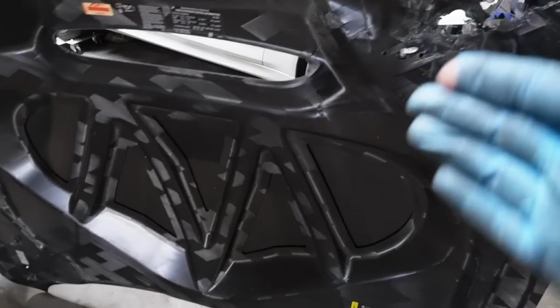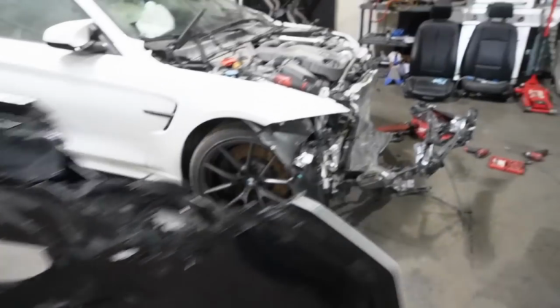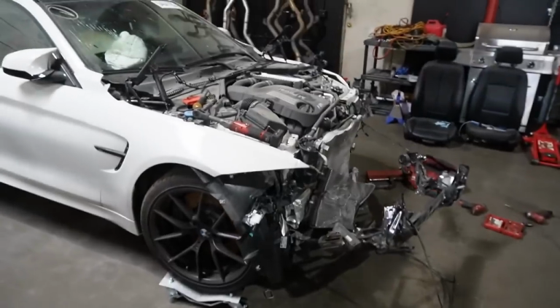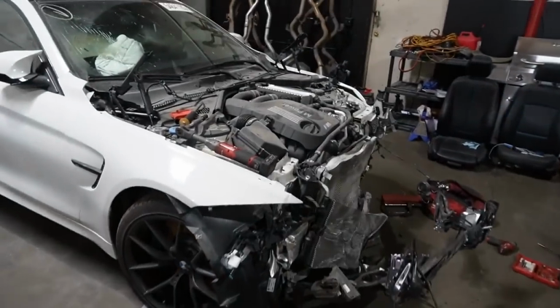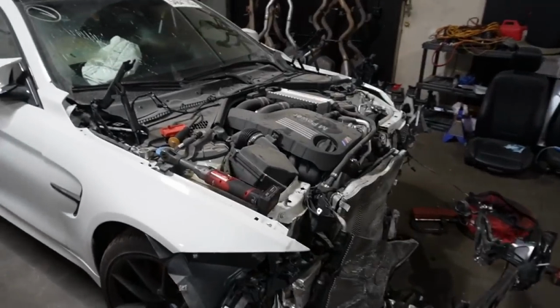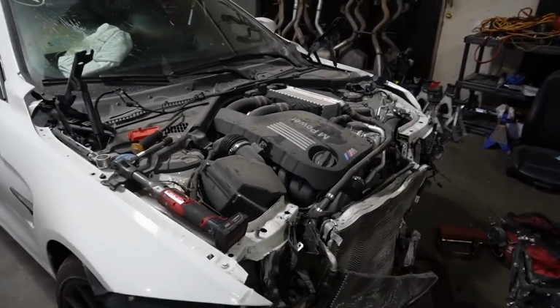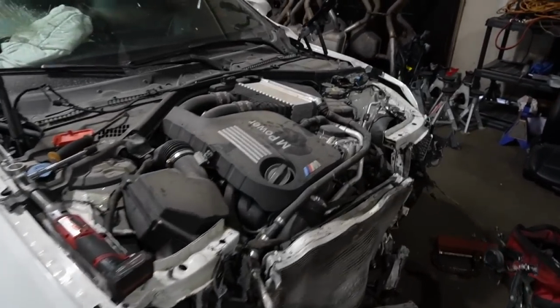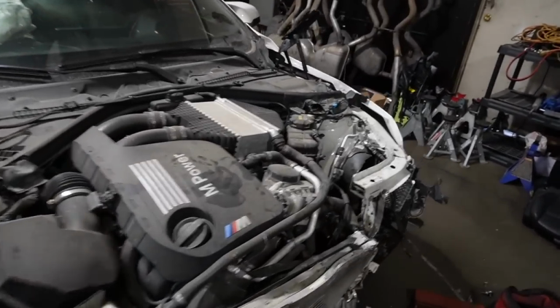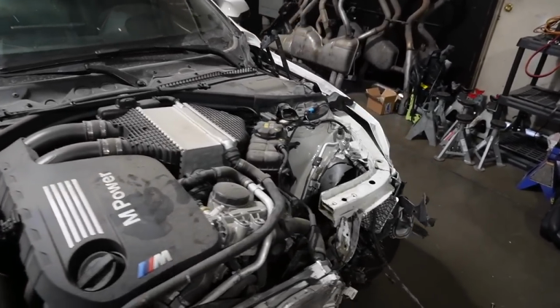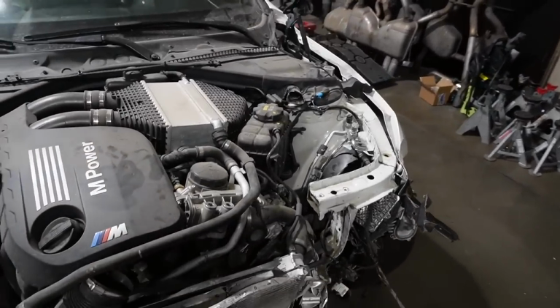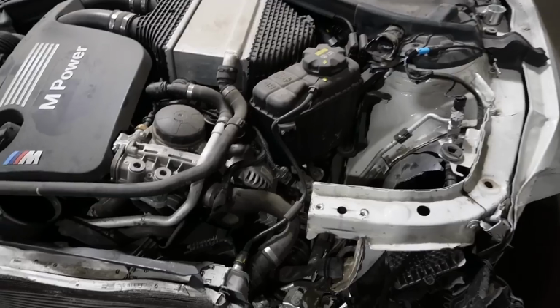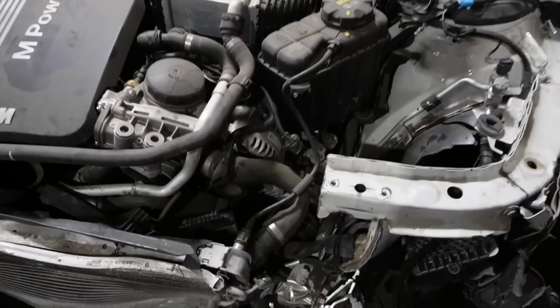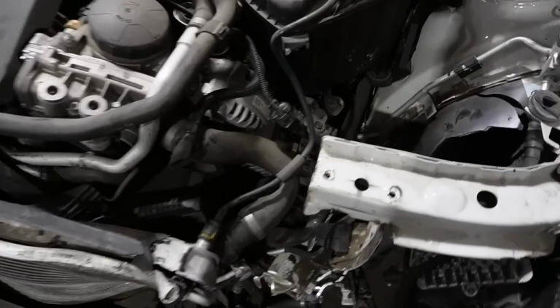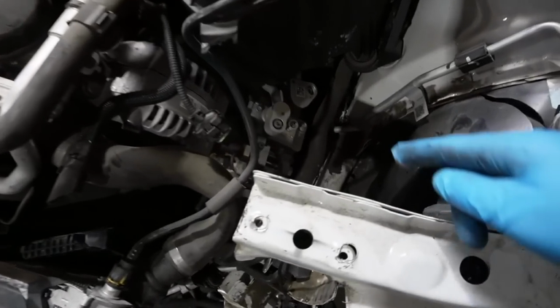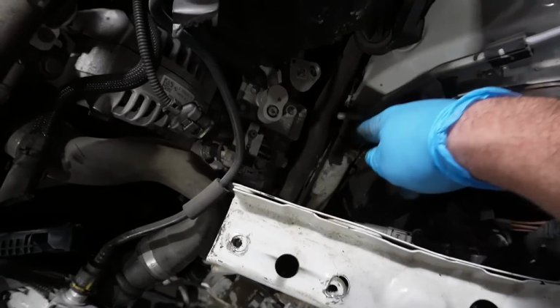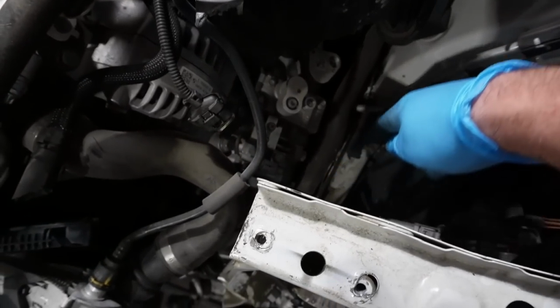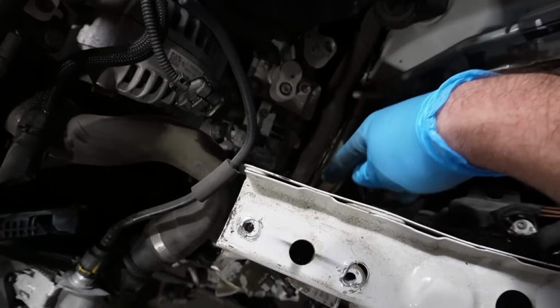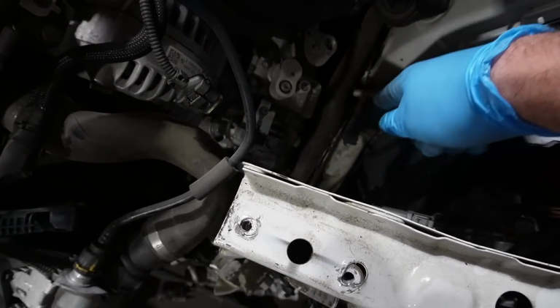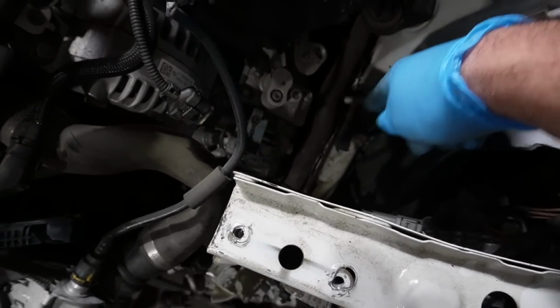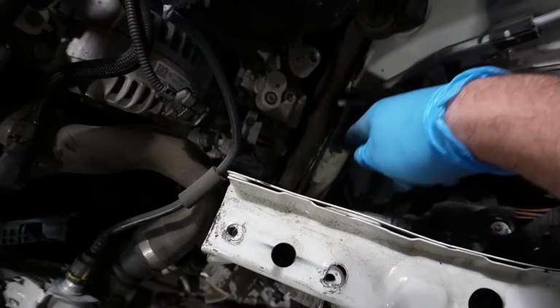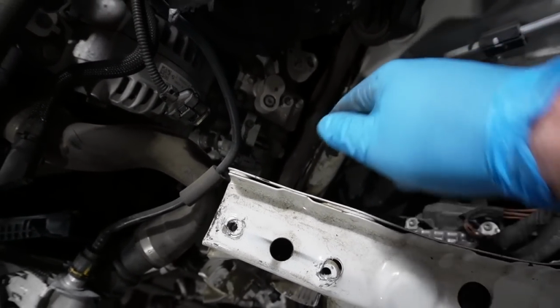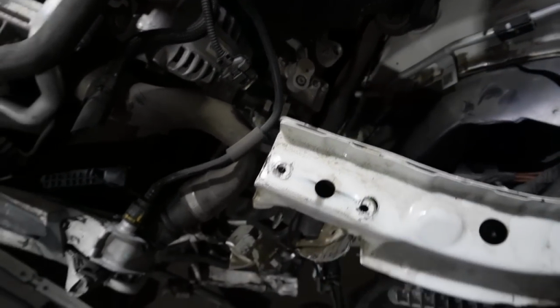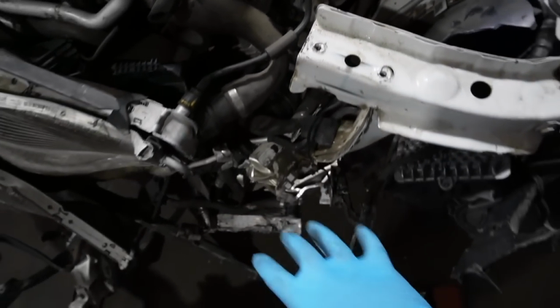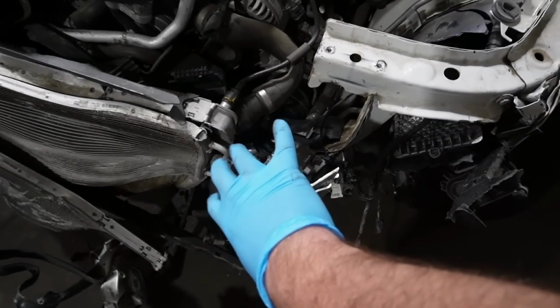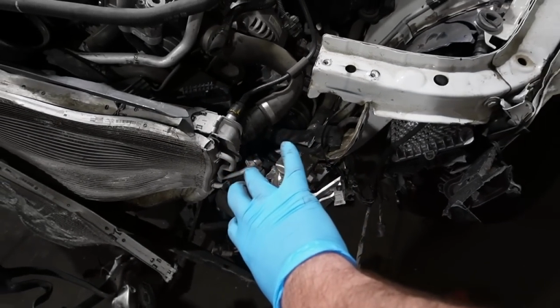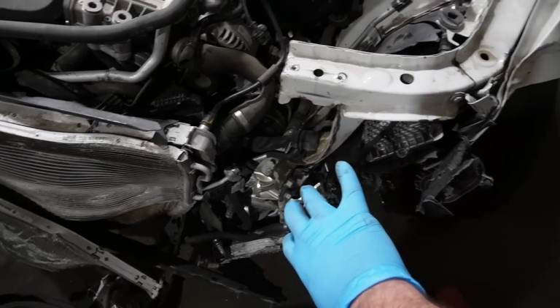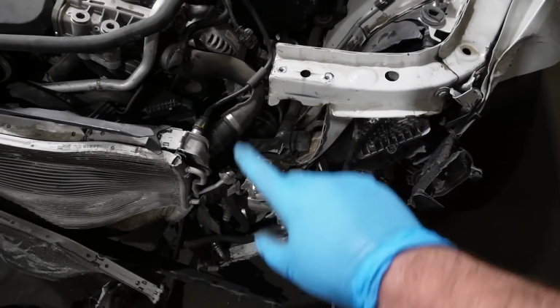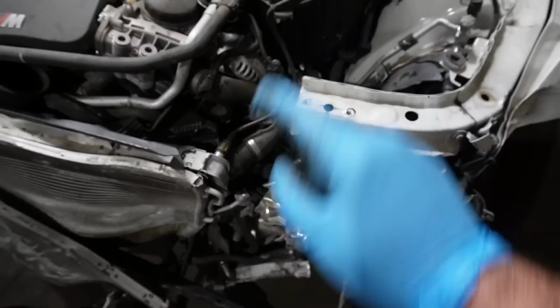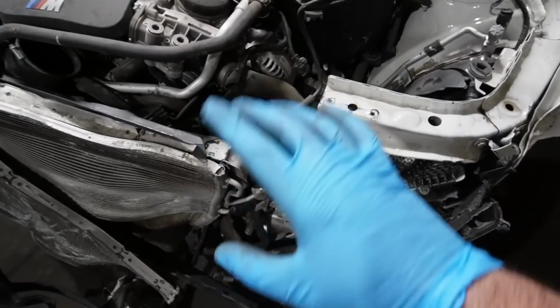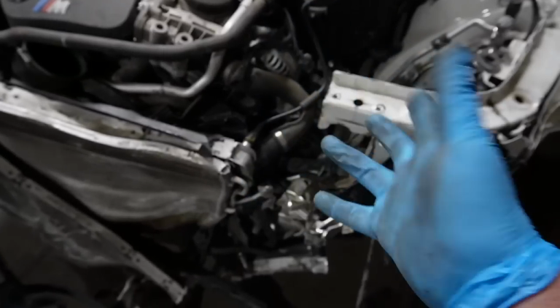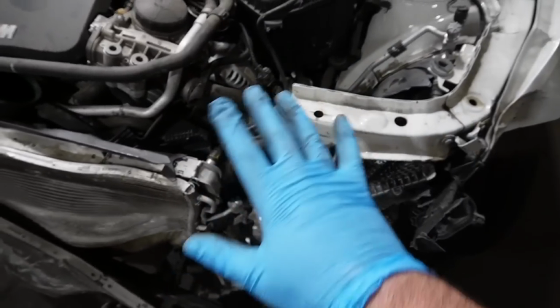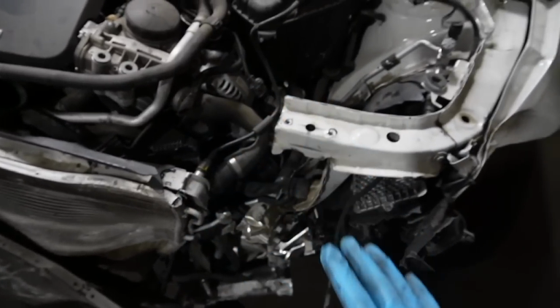The hood is off the car. At this point we do have more access to the engine bay. We can see this frame rail right over here — it doesn't look all that bad. I think that can get pulled right into place, so that's kind of good news.